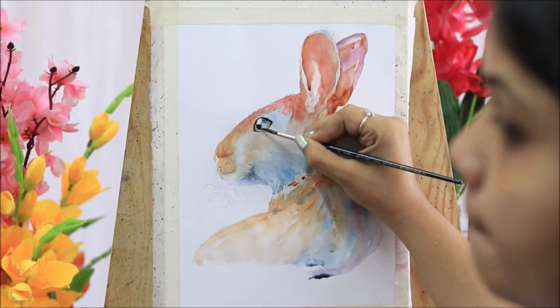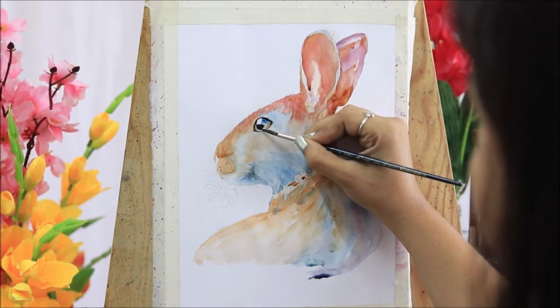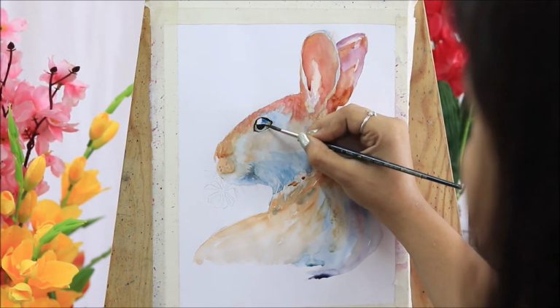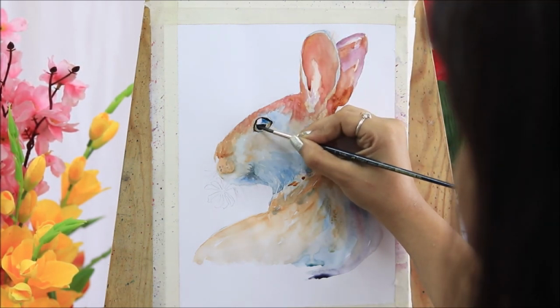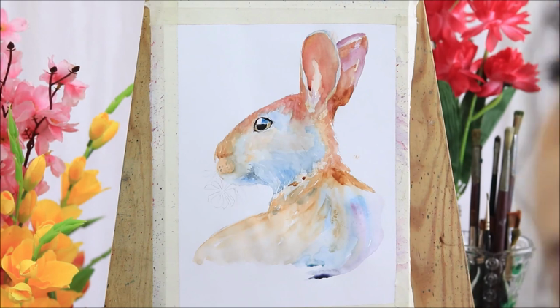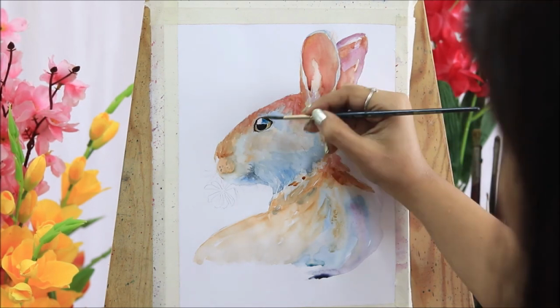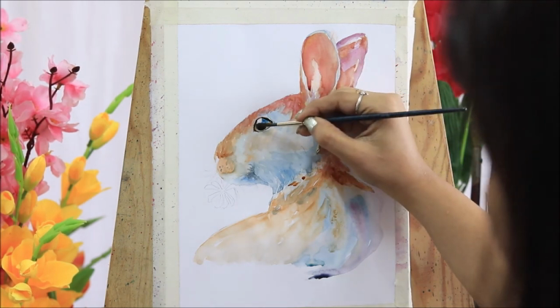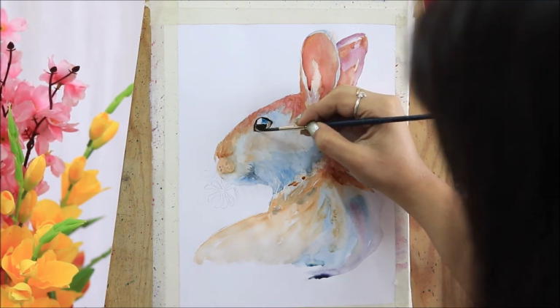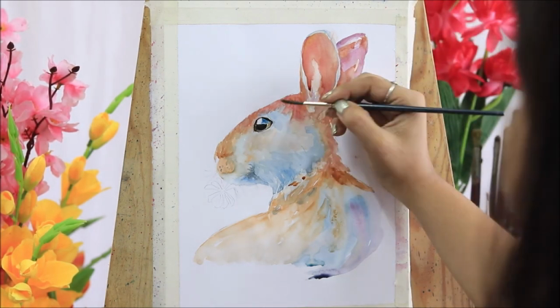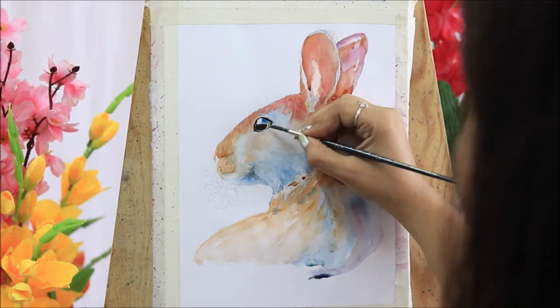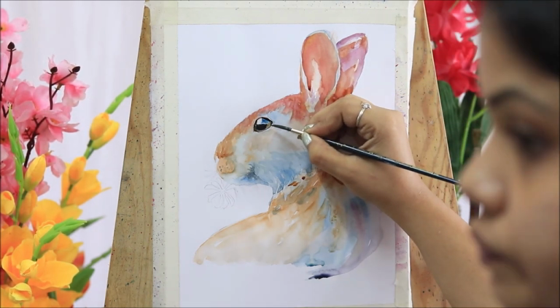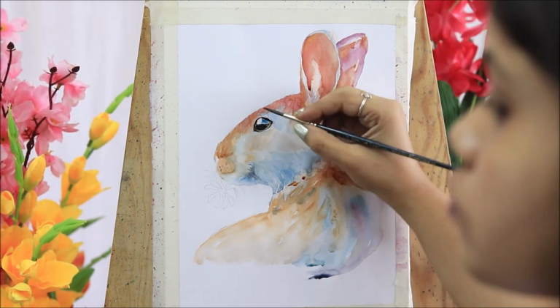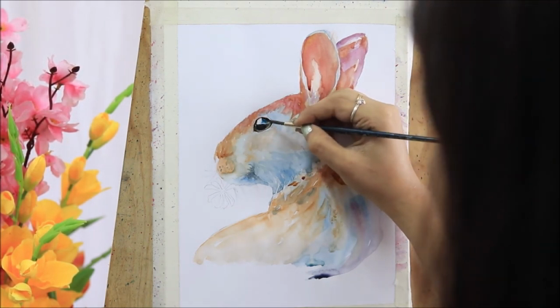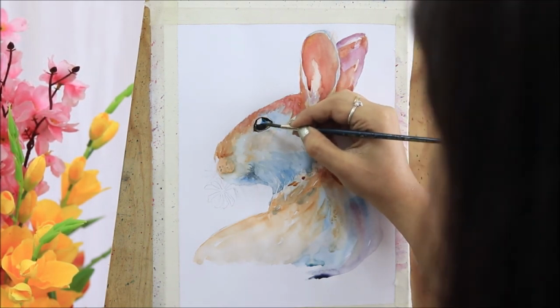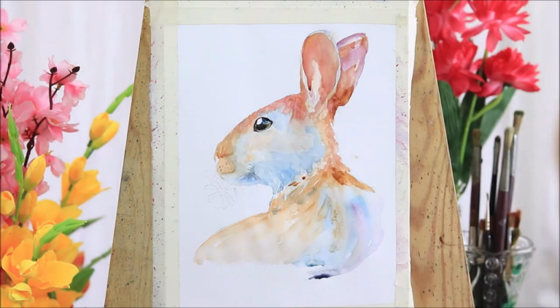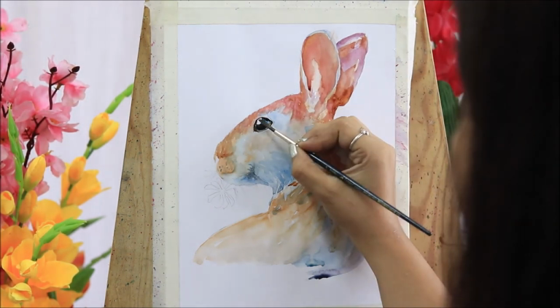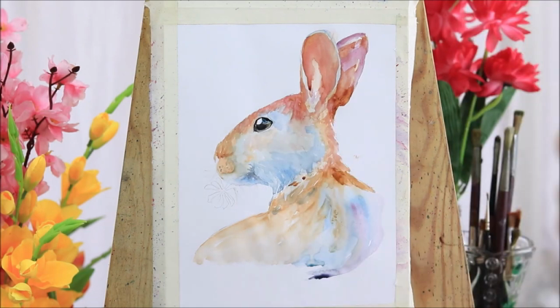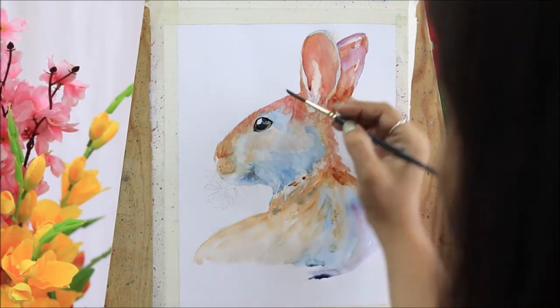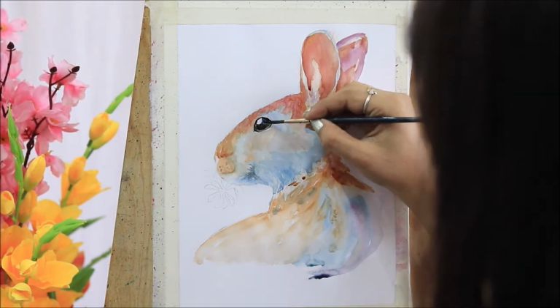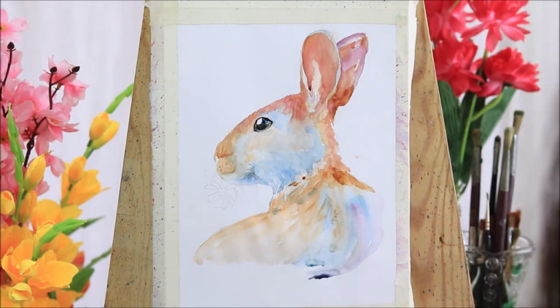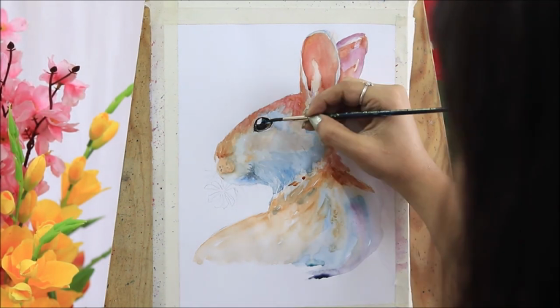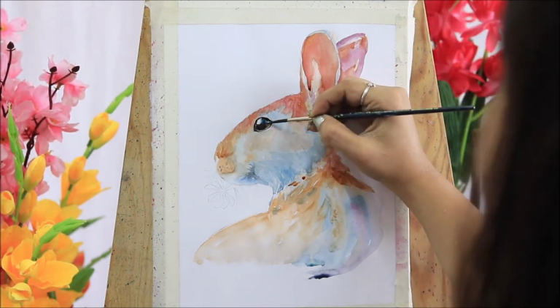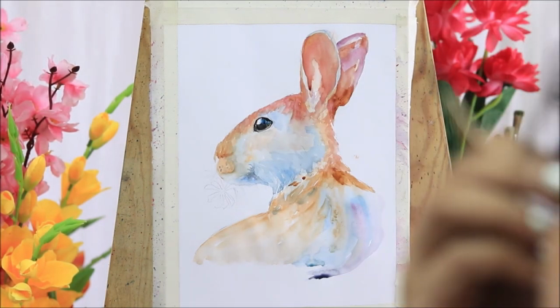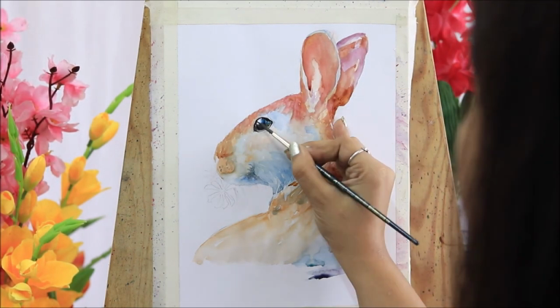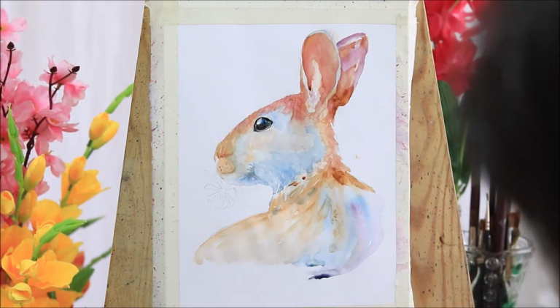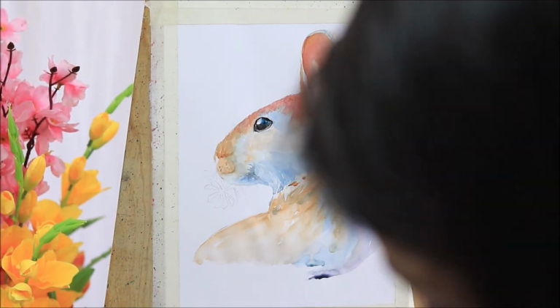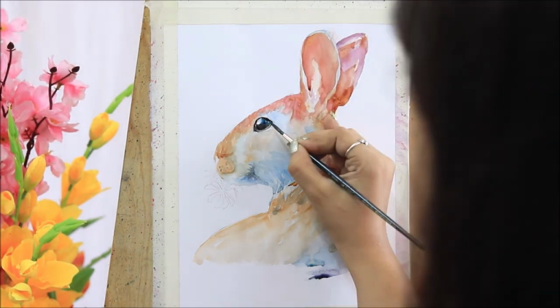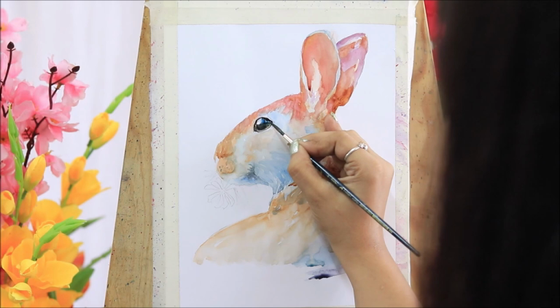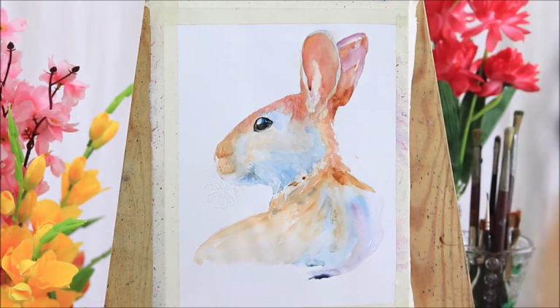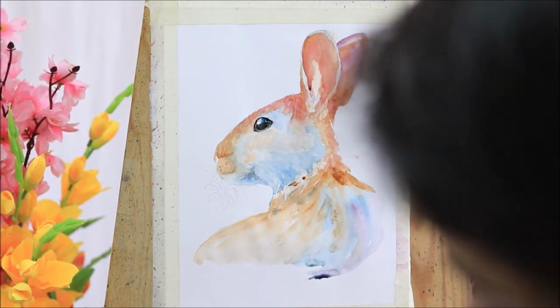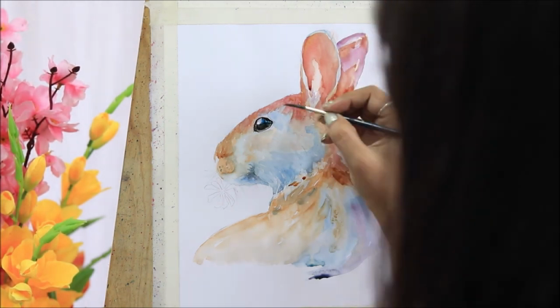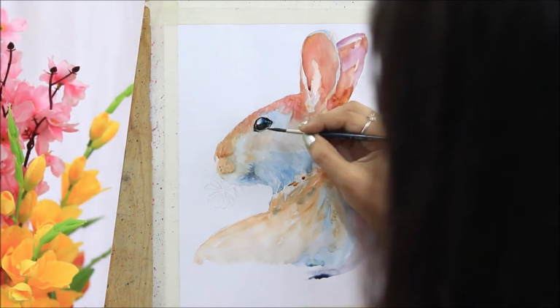For this painting, my color palette was limited to prussian blue, scarlet red, crimson lake, and burnt sienna. For painting out the darker areas like the eyes or nostrils, I used ivory black, and for painting those grasses I used sap green.